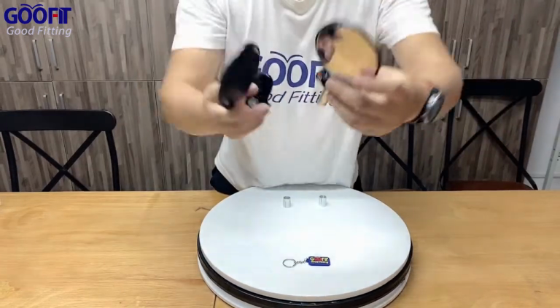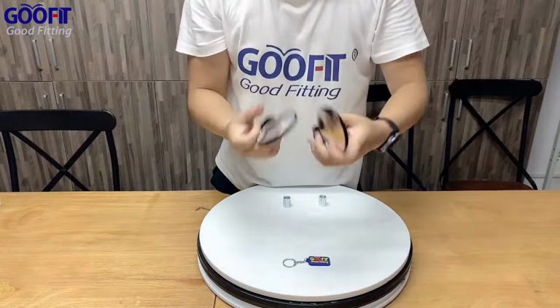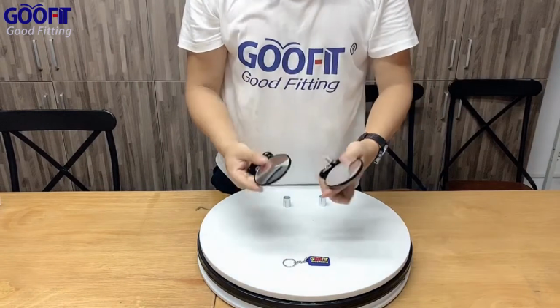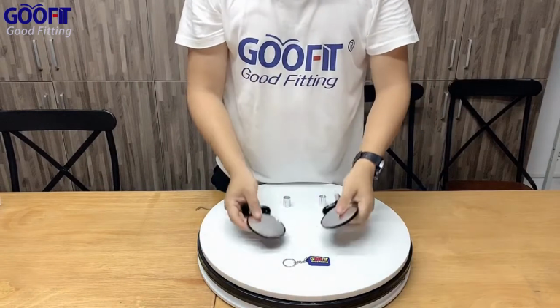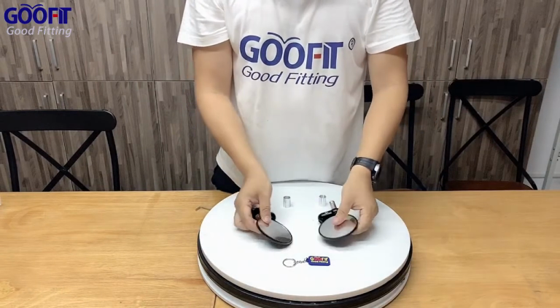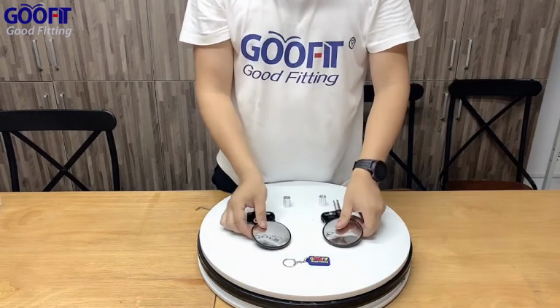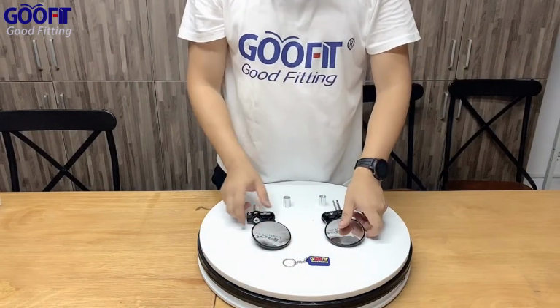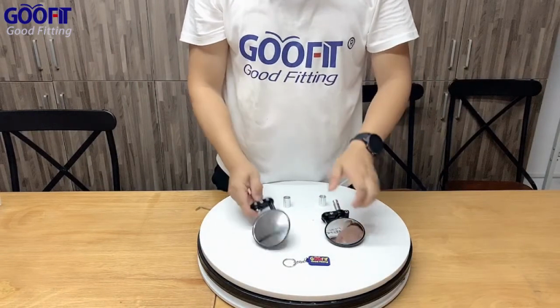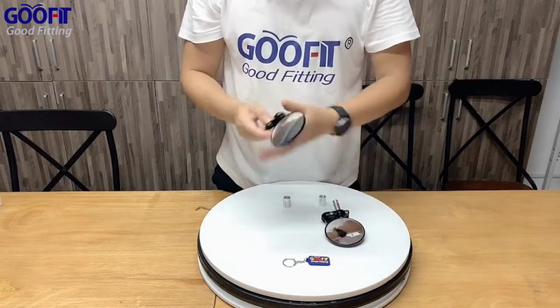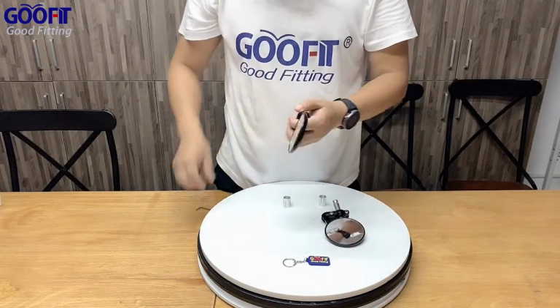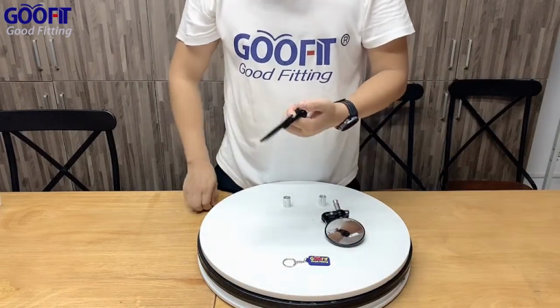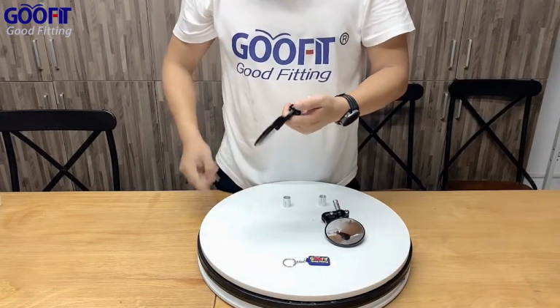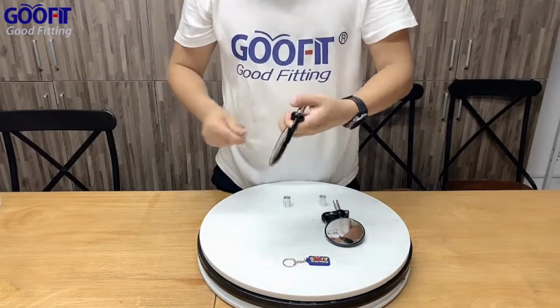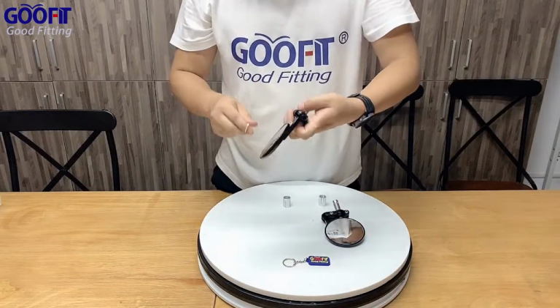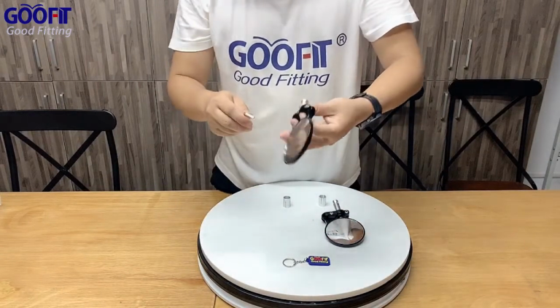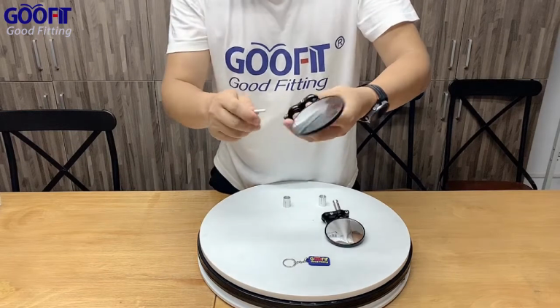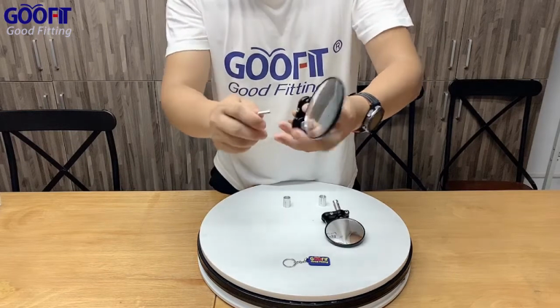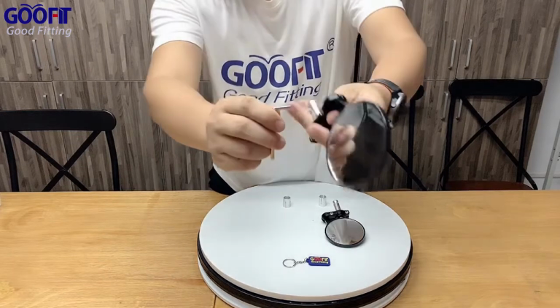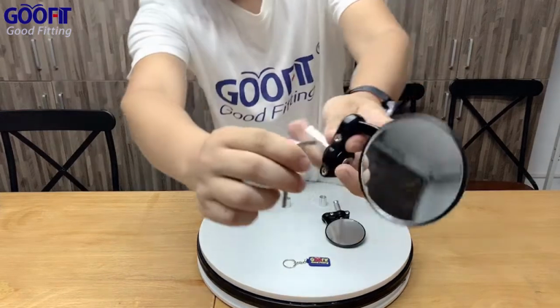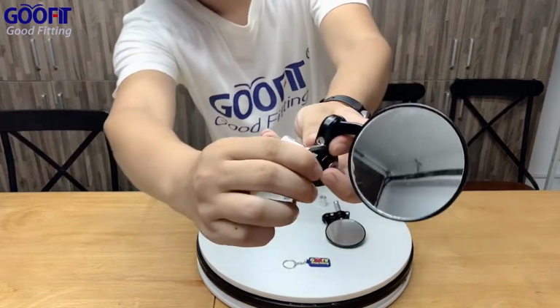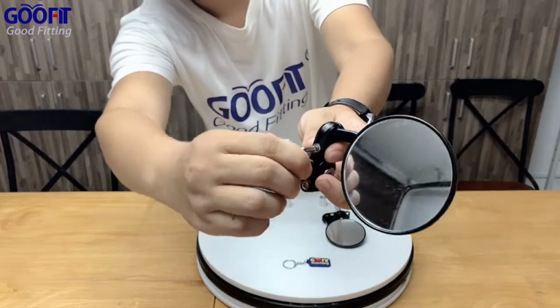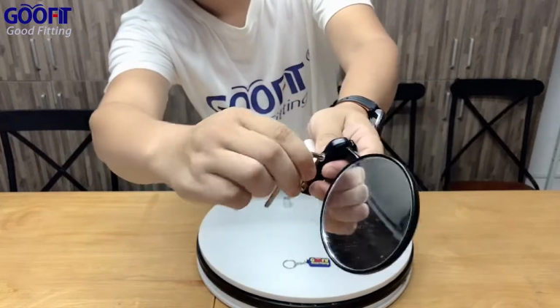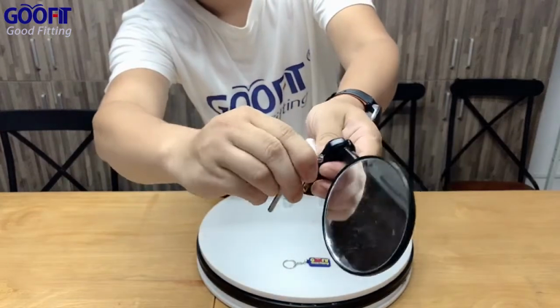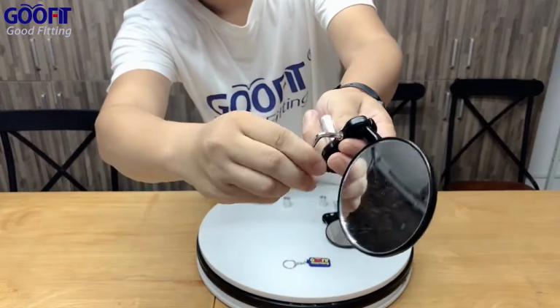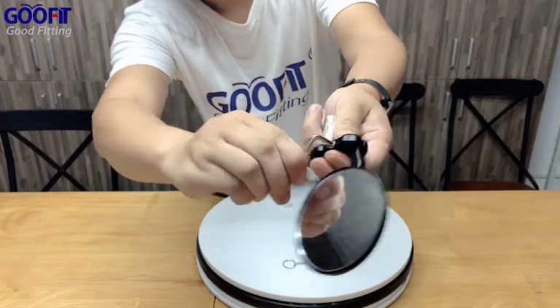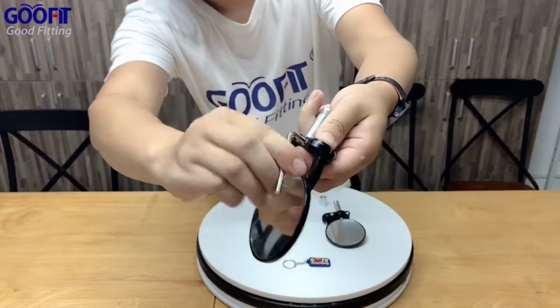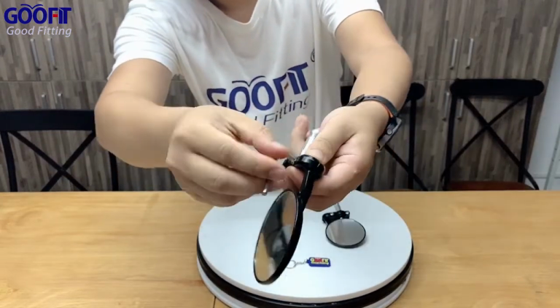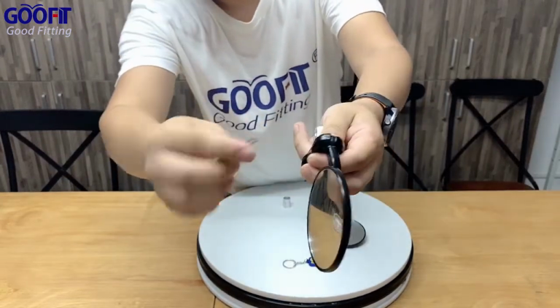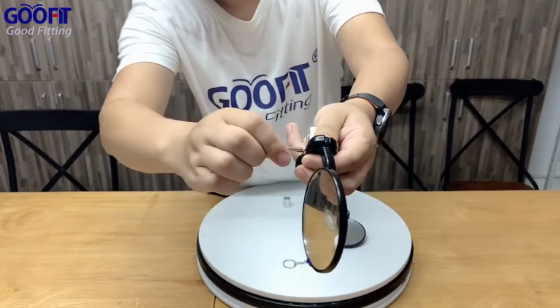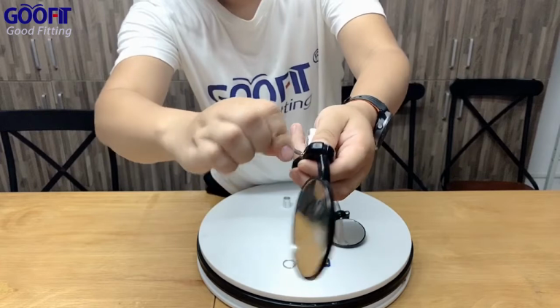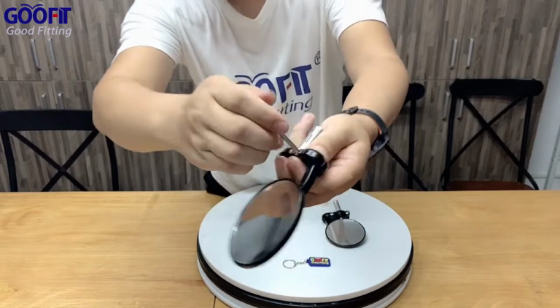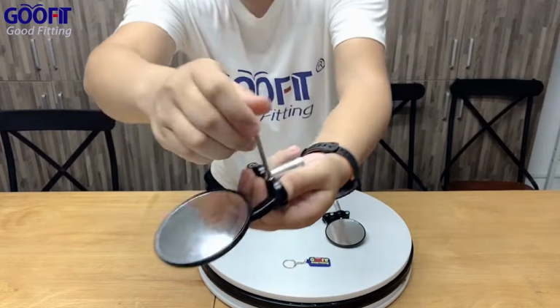Simple installation process. The ball-type universal joint can be rotated, allowing you to freely adjust it for the best viewing angle.